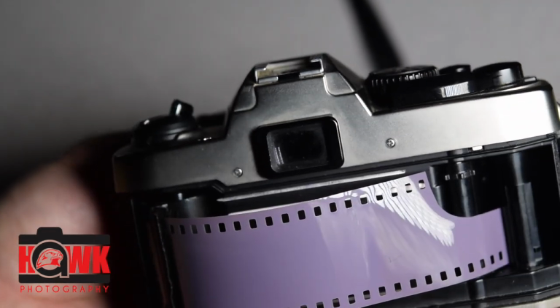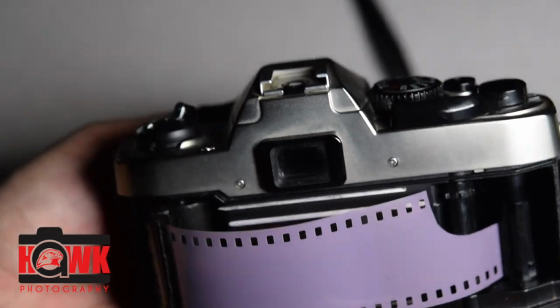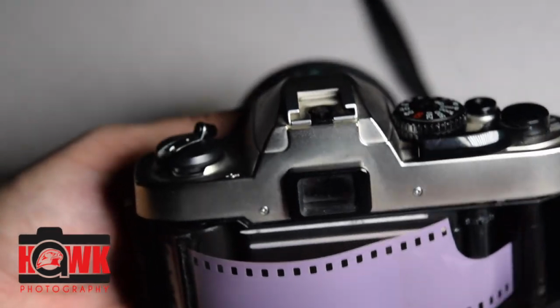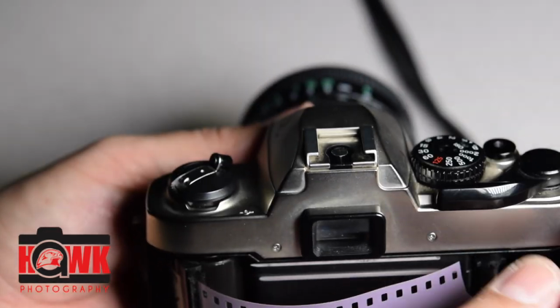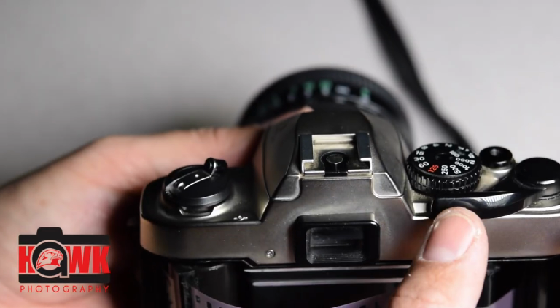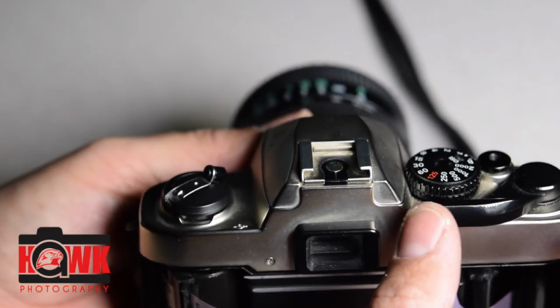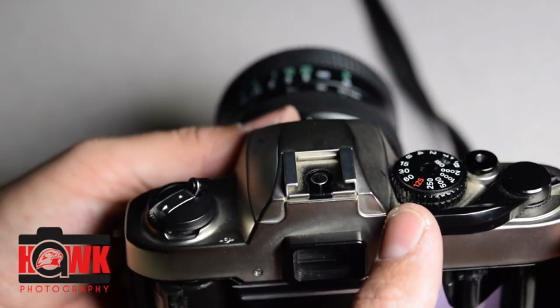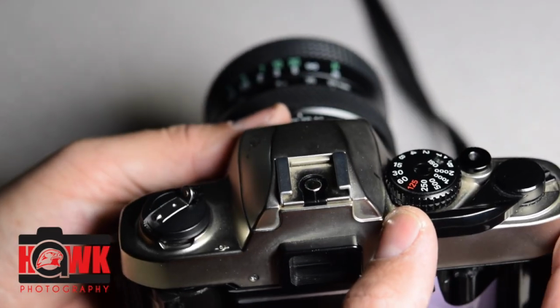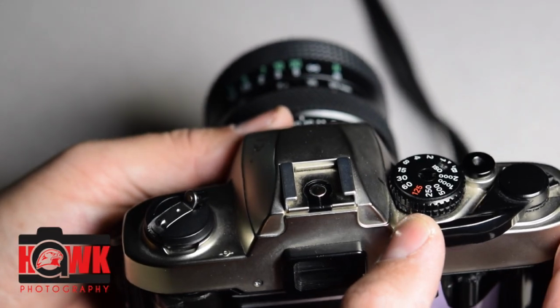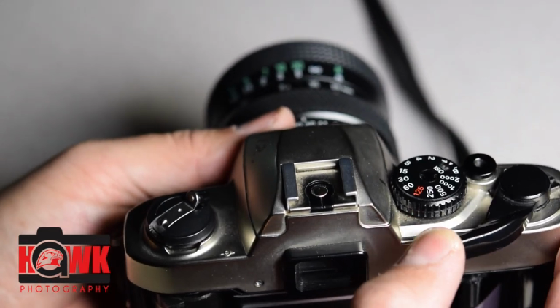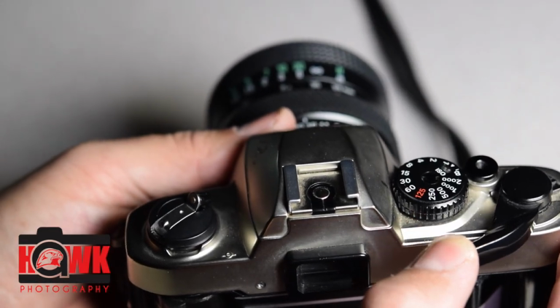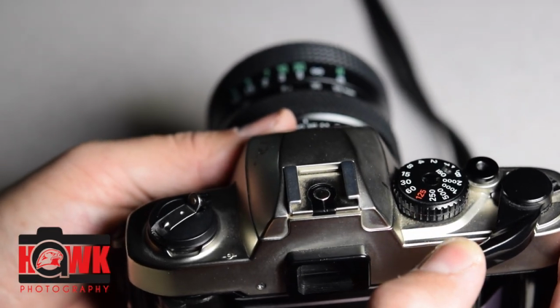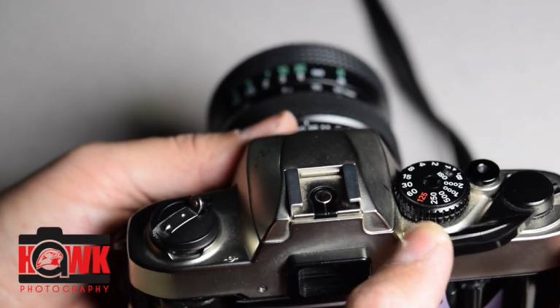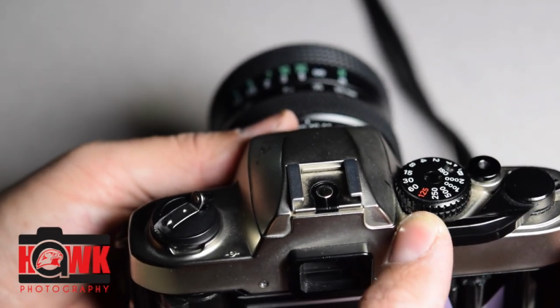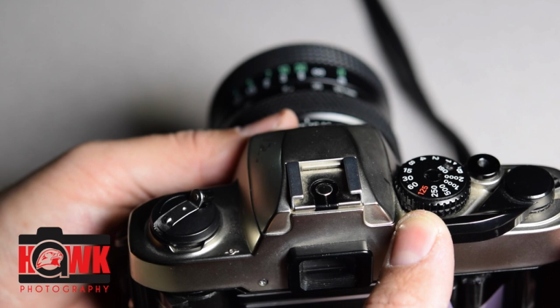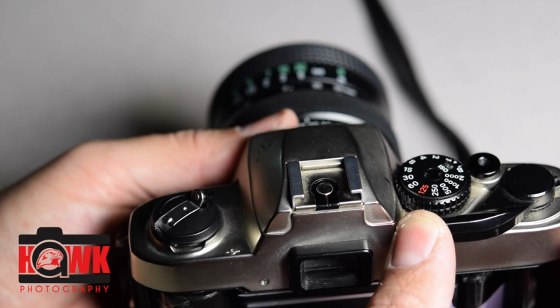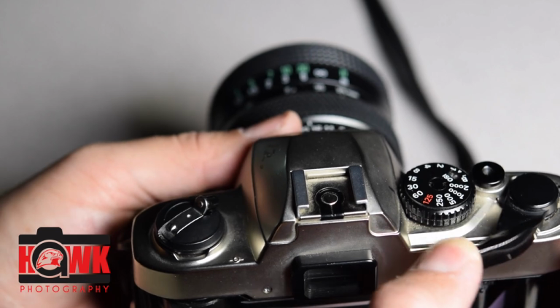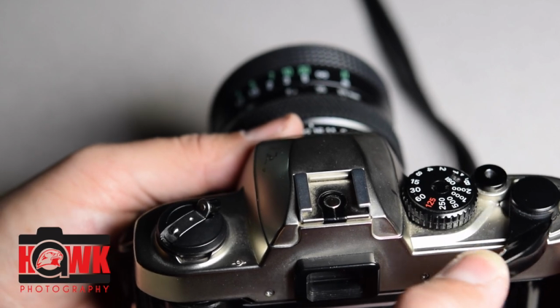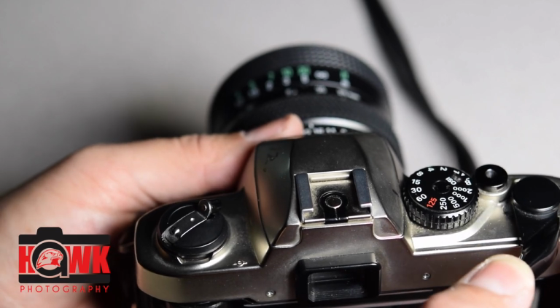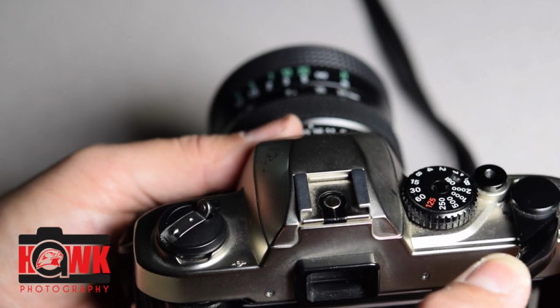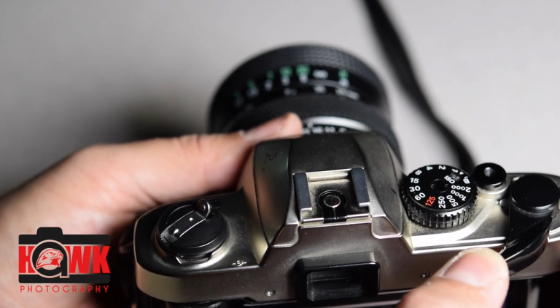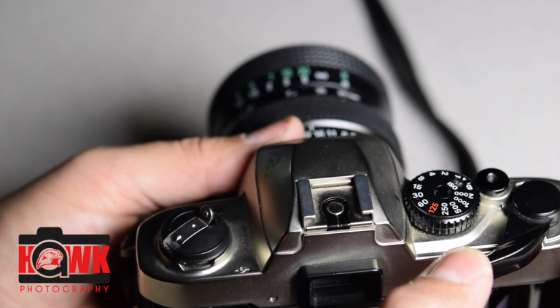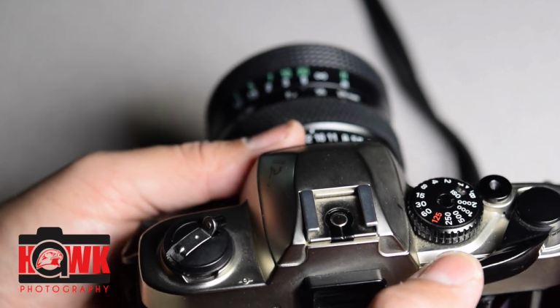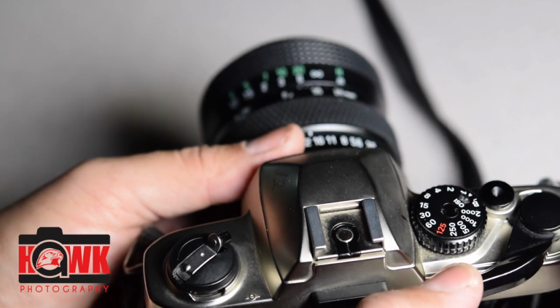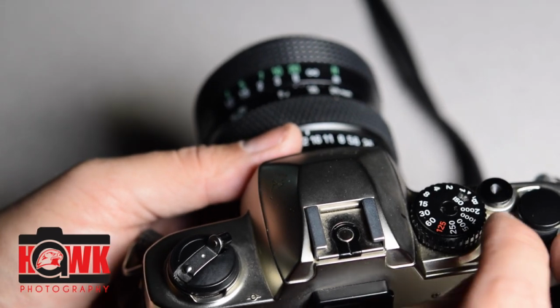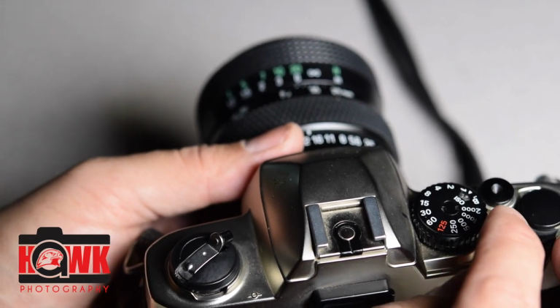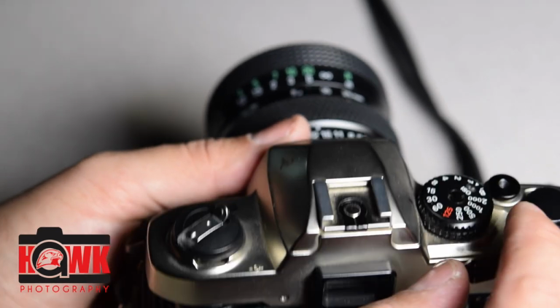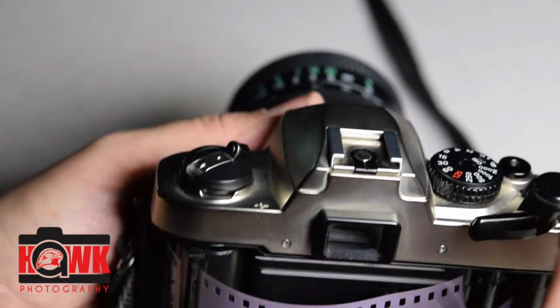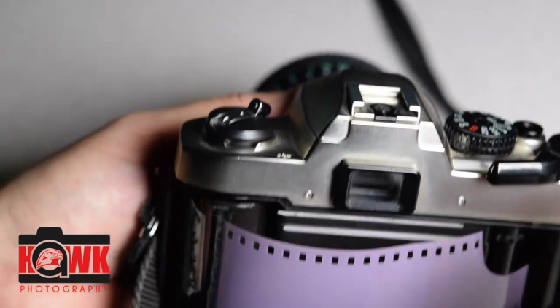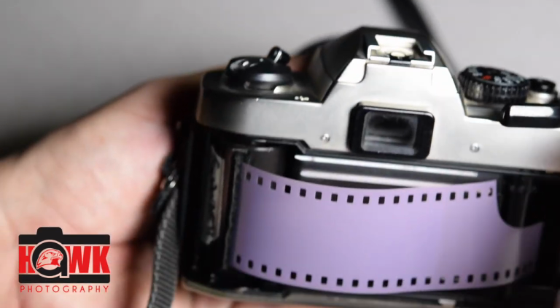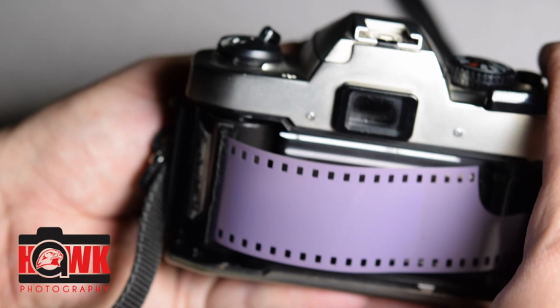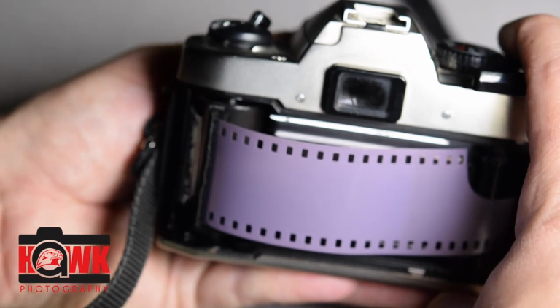These cameras are a little different — they have an on/off switch. This is in the off position. If I pull this lever back, it's going to allow me to actuate my shutter.